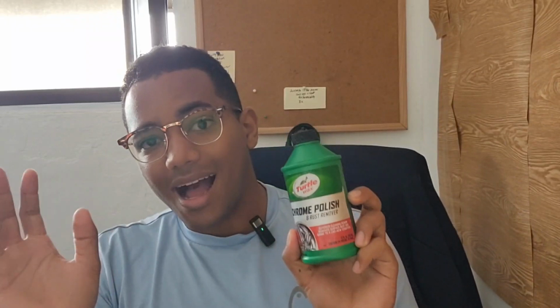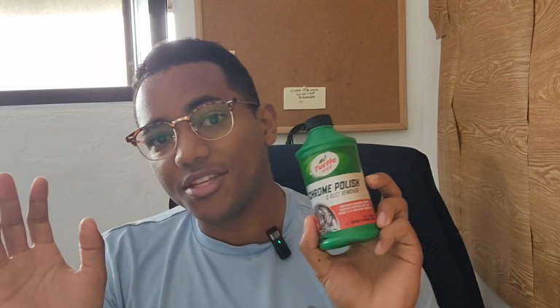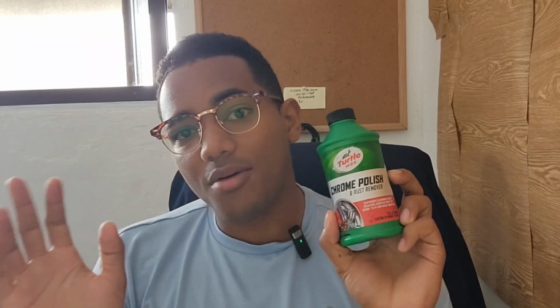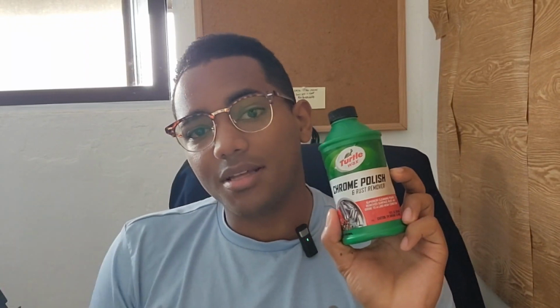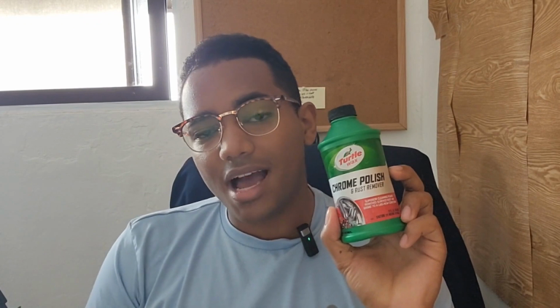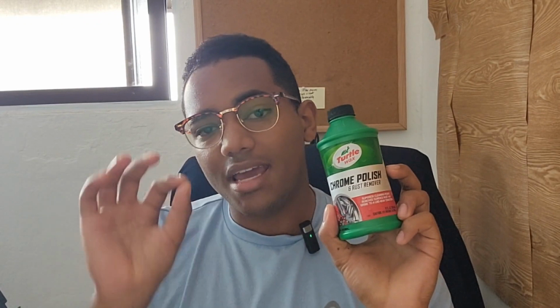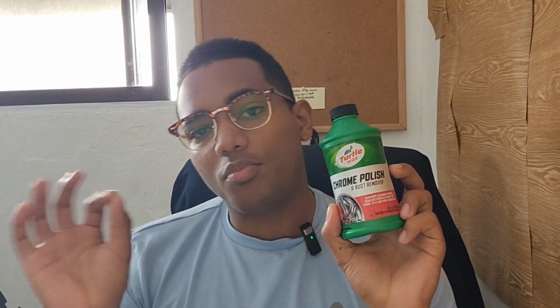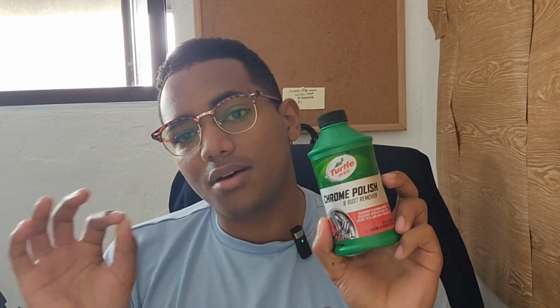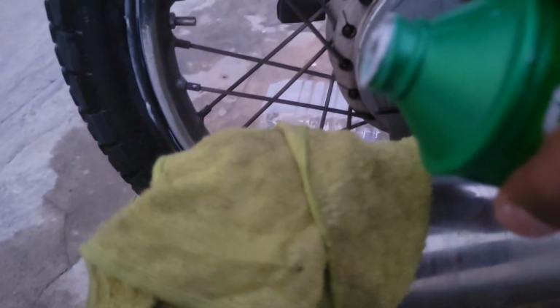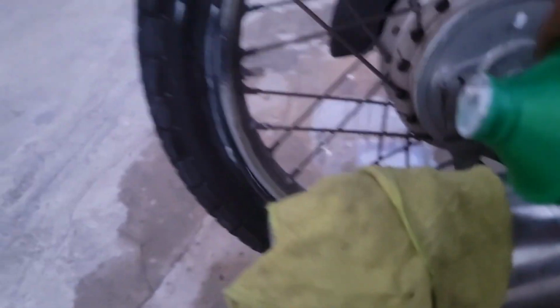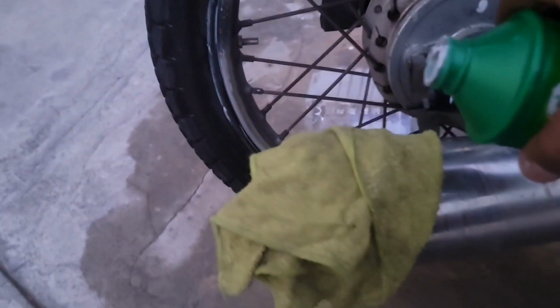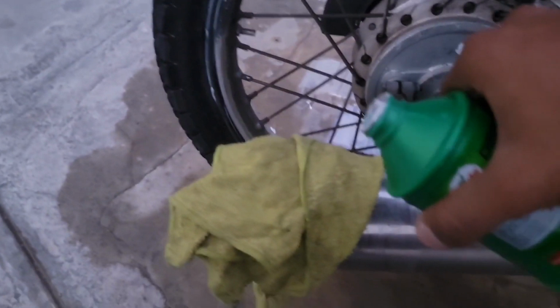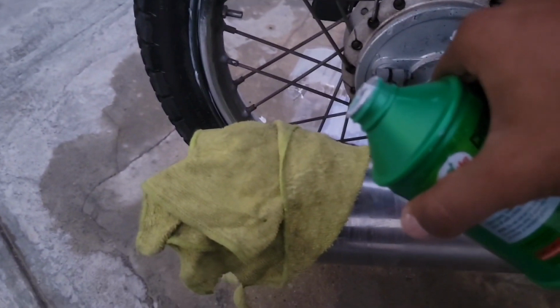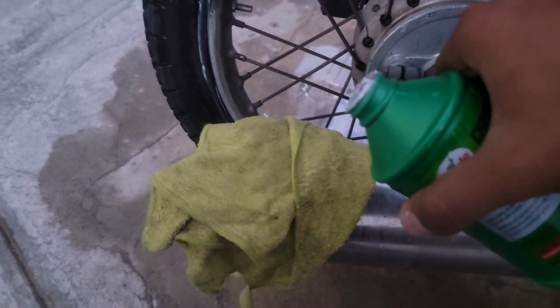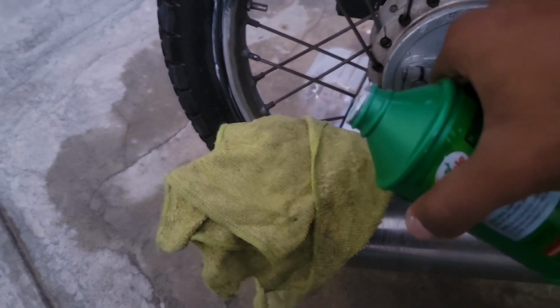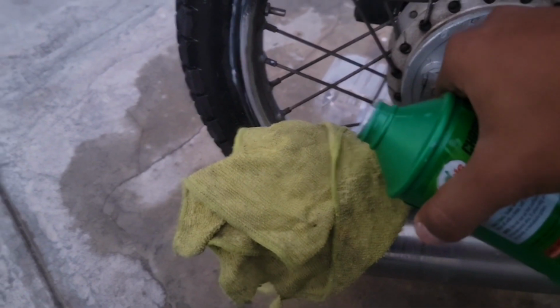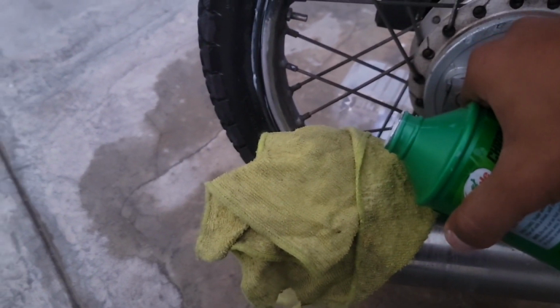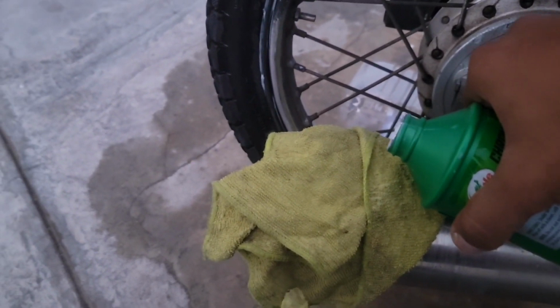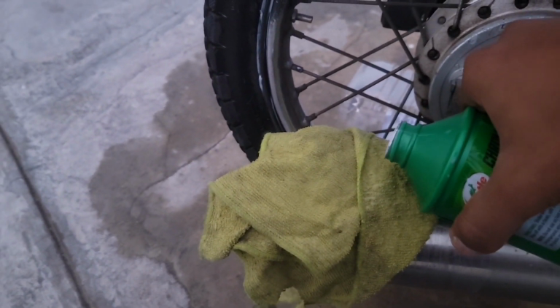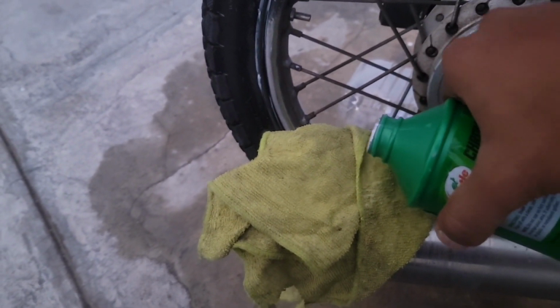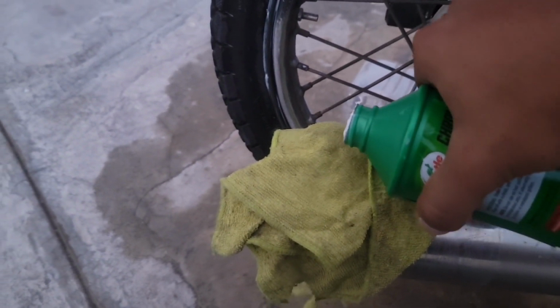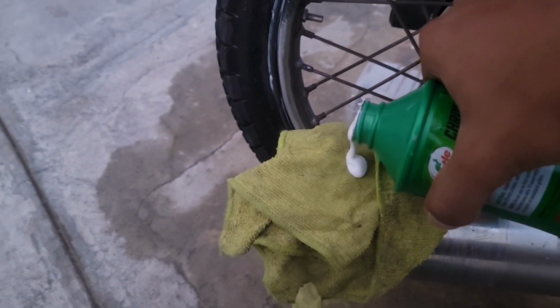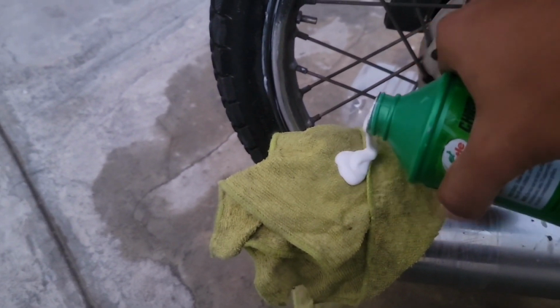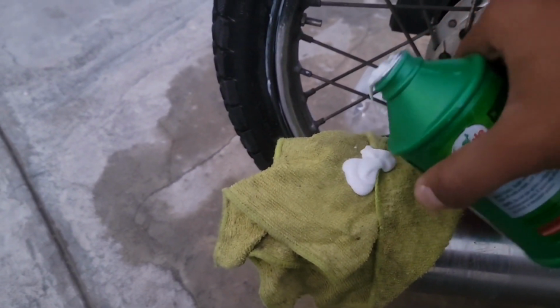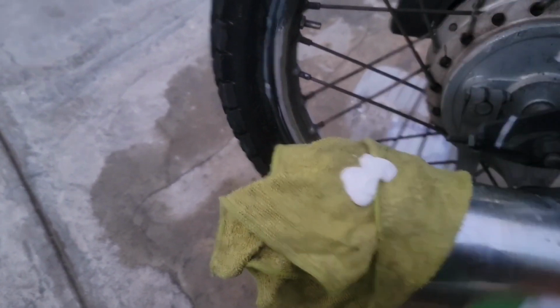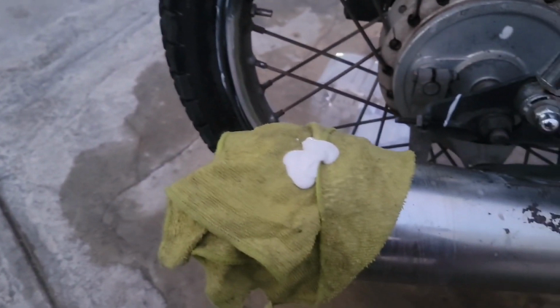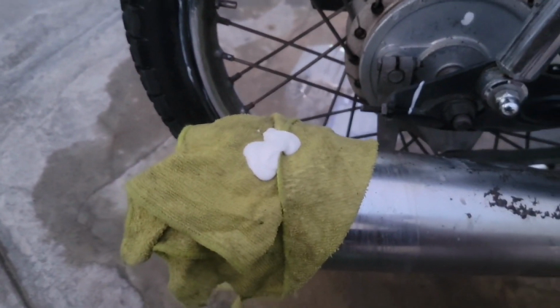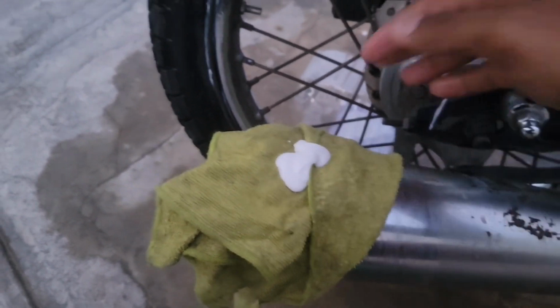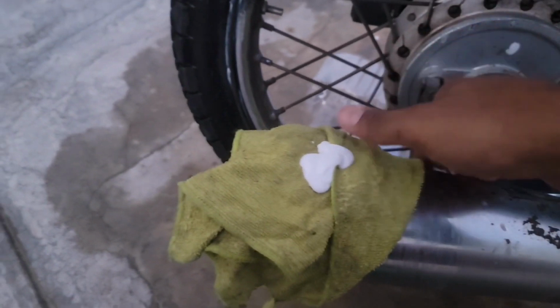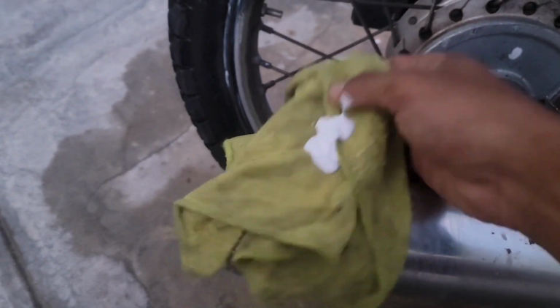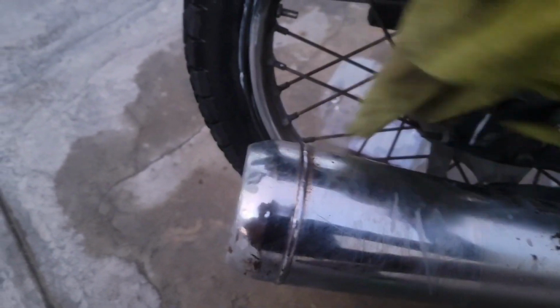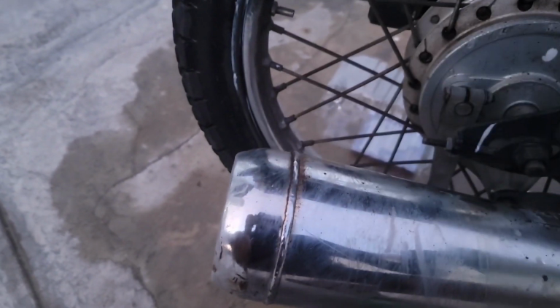Hi, this is John with WTI, and I'm in the process of restoring my motorcycle. Lately in the past few months, all the corrosion, the rust, and leaving my motorcycle outside is not doing the best.